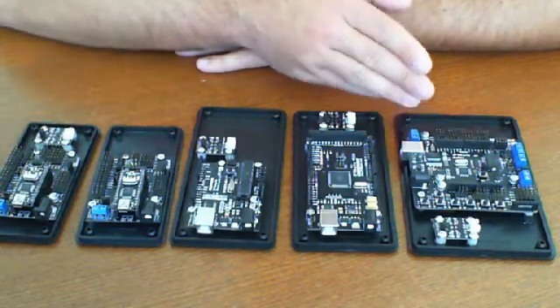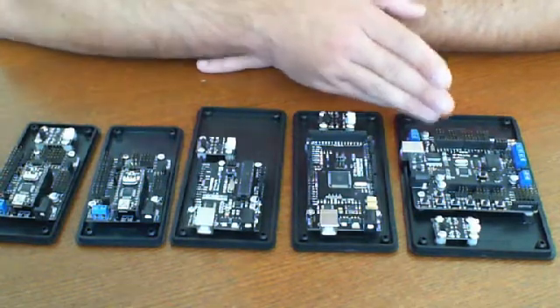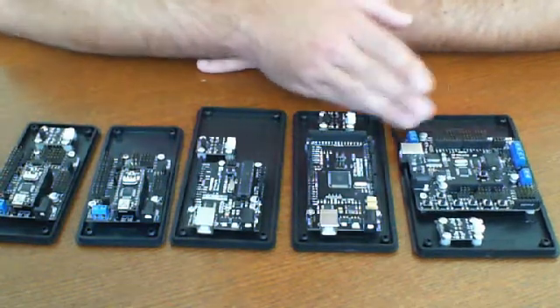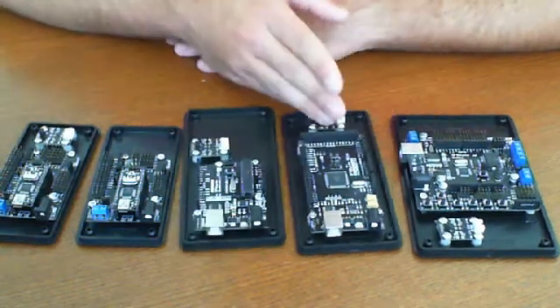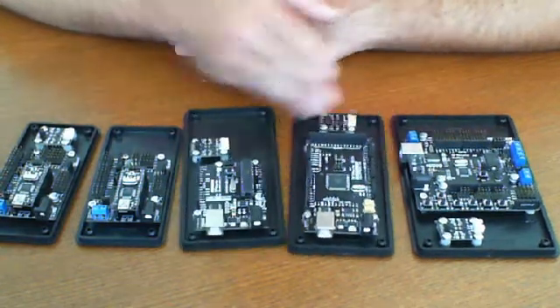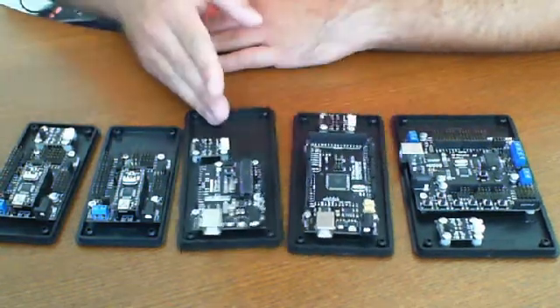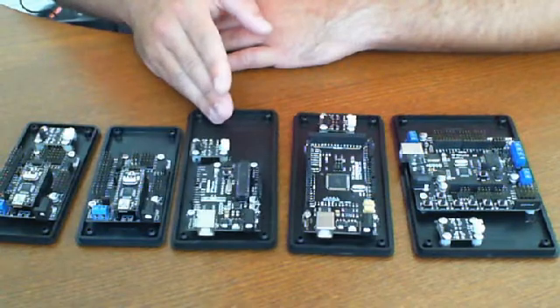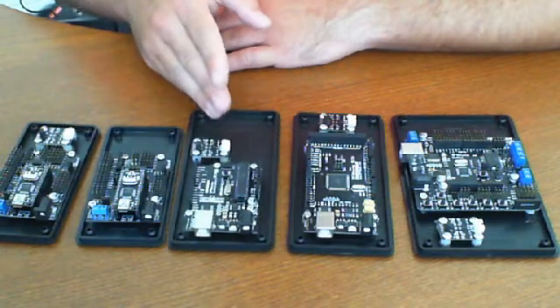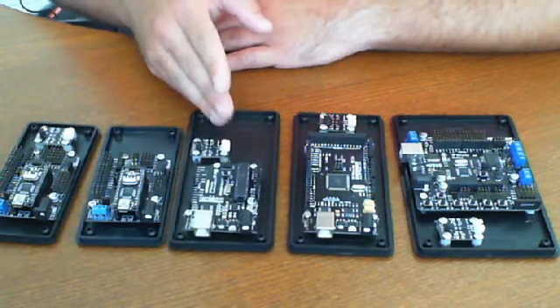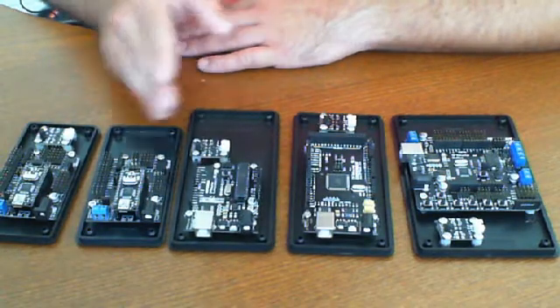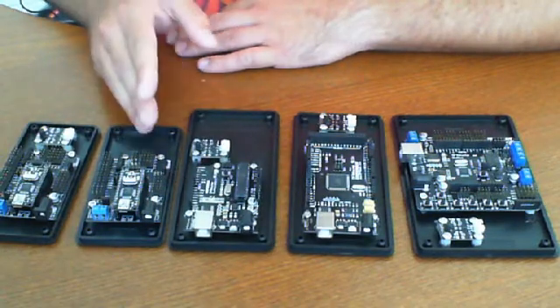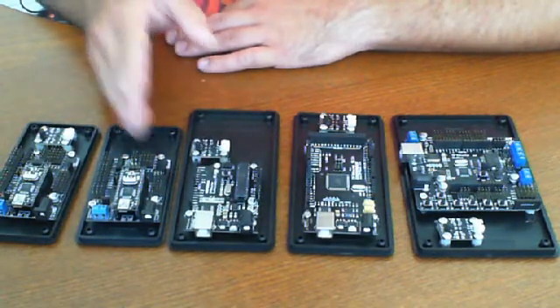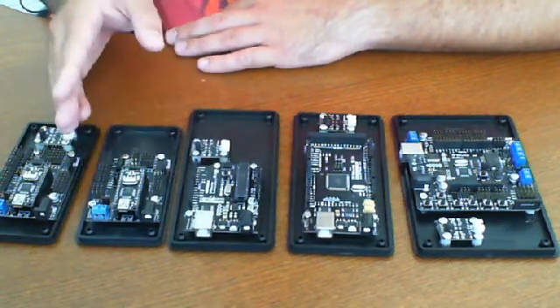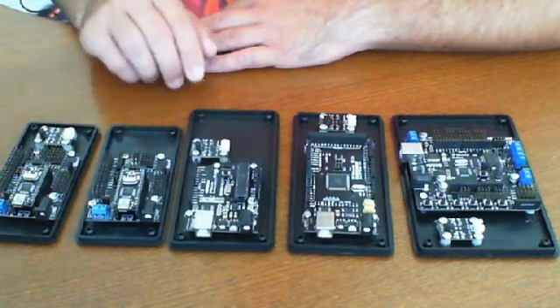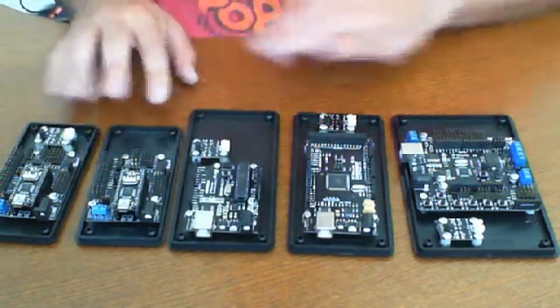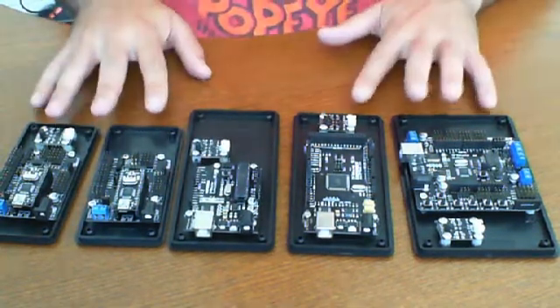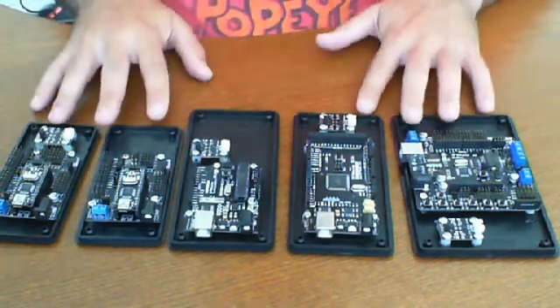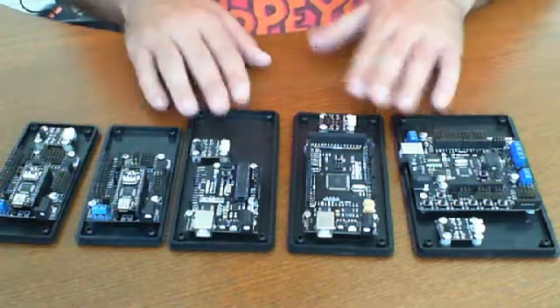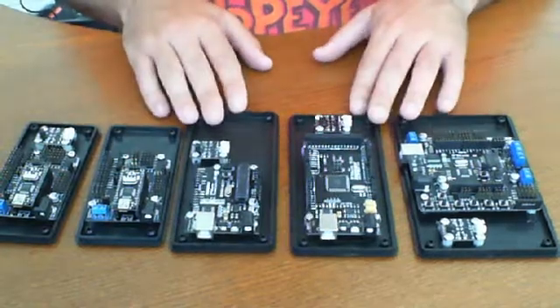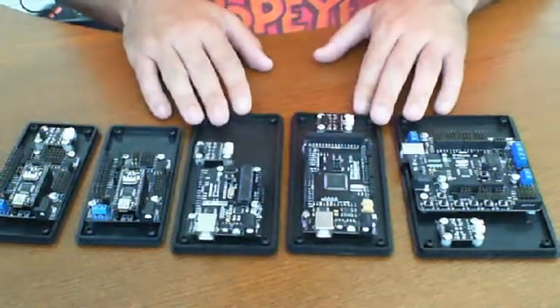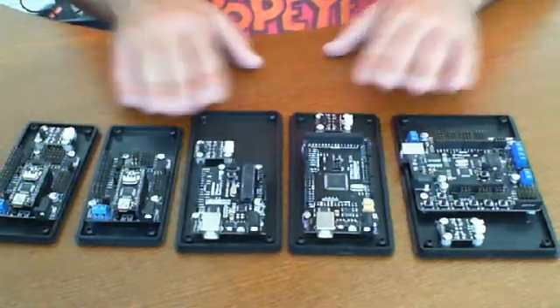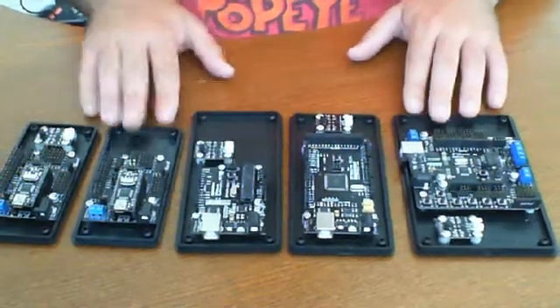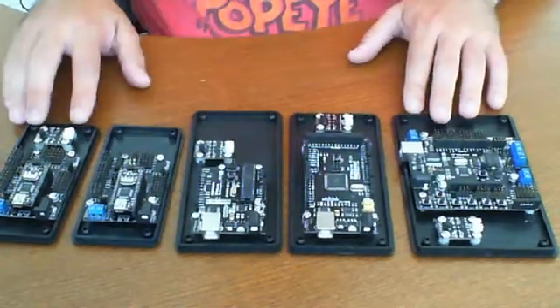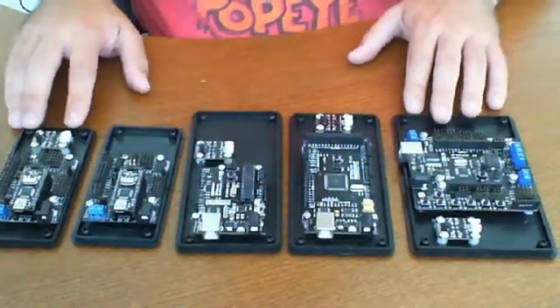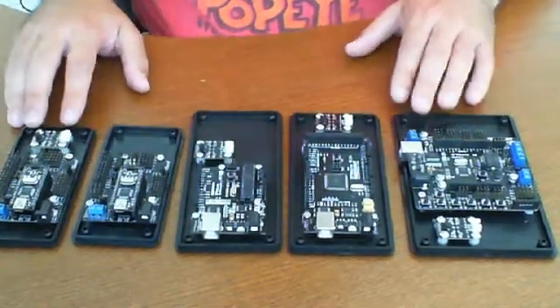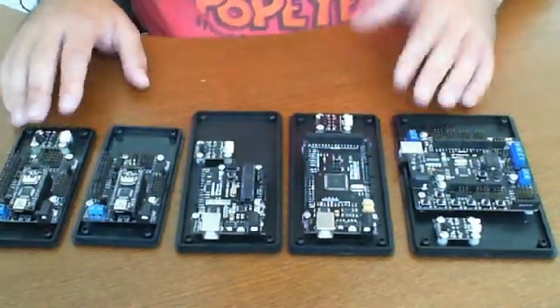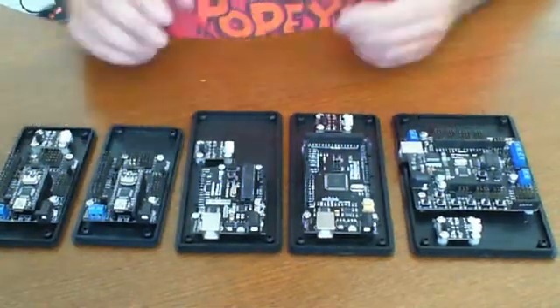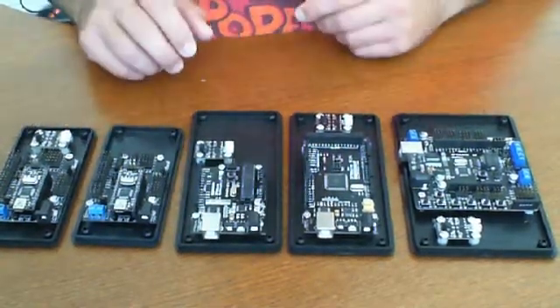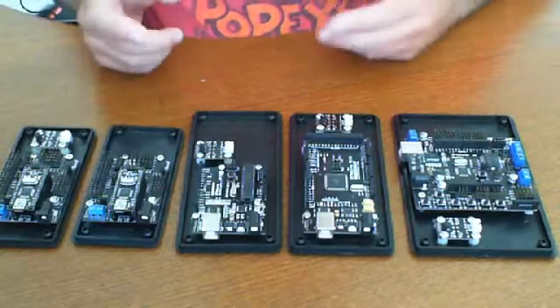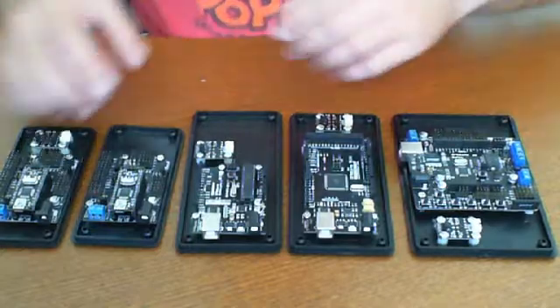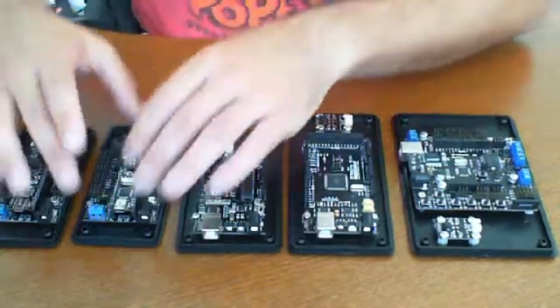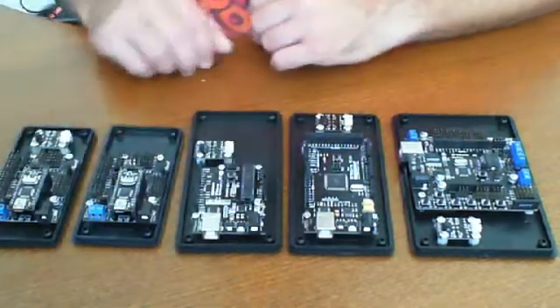As you can see here, you have the Romeo, you have the Mega, you have the hard-to-pronounce, and you have the Nanos right over here. They all serve a purpose. They all do literally the same thing. However, the differences are in your expansion and how big the board is — the footprint of each one.